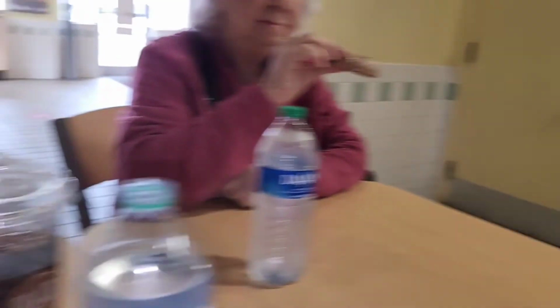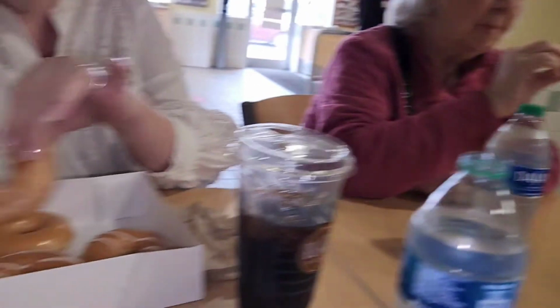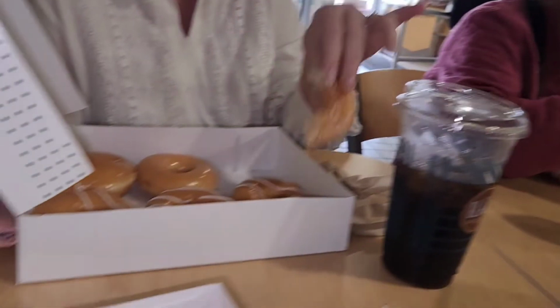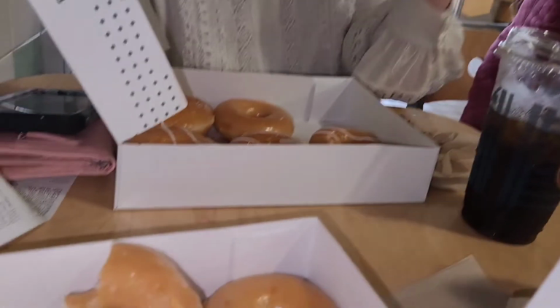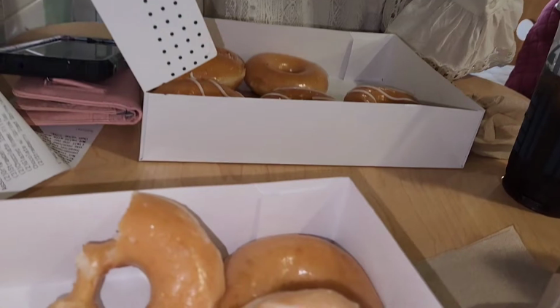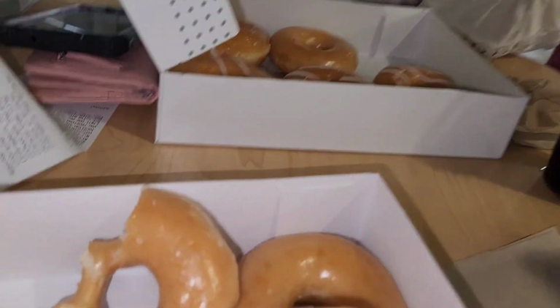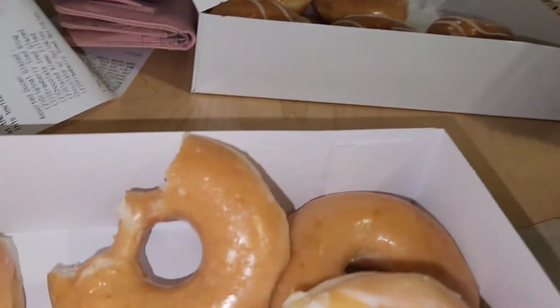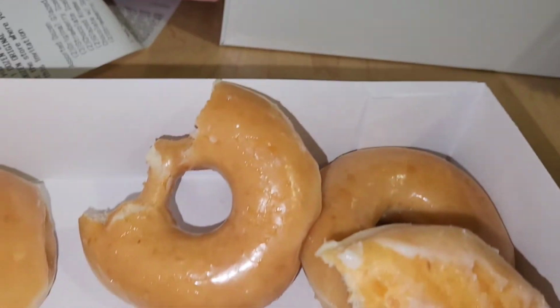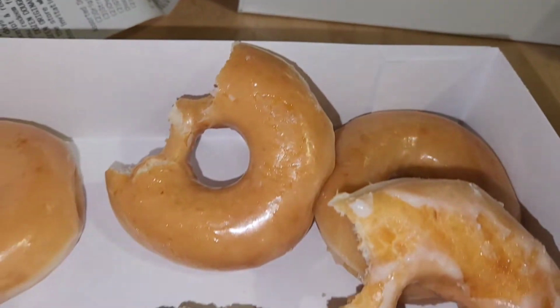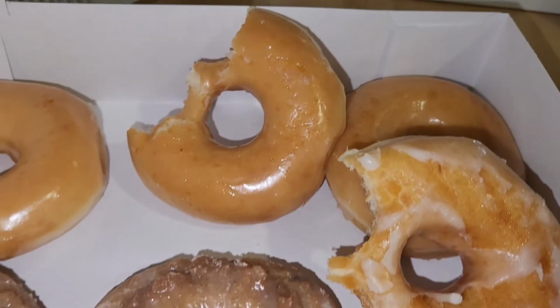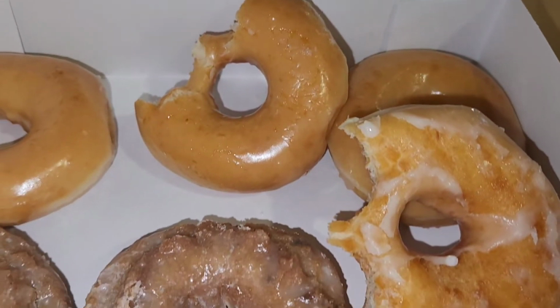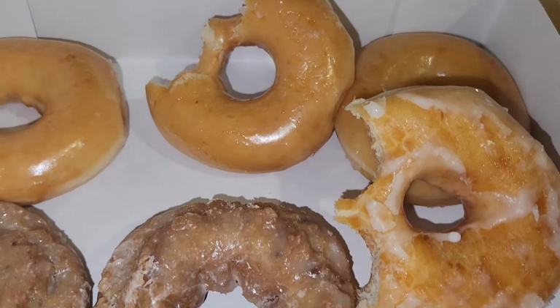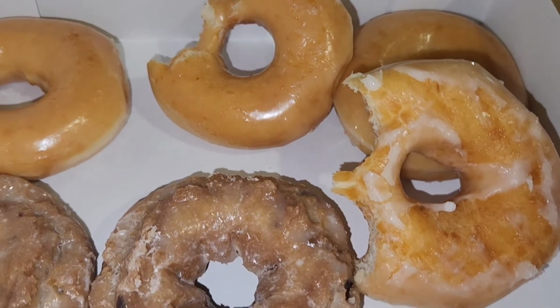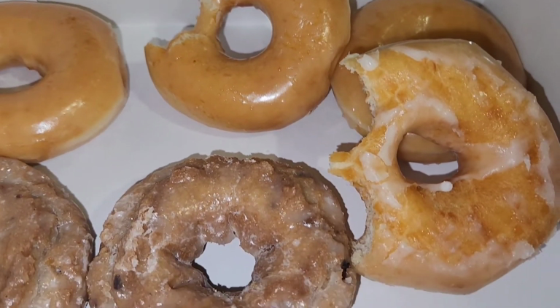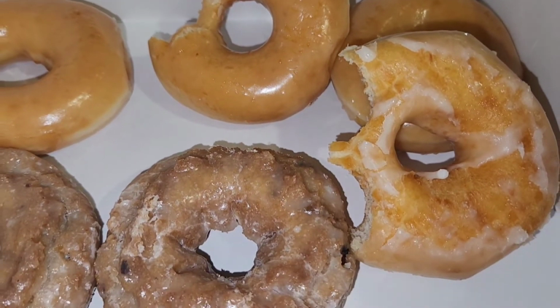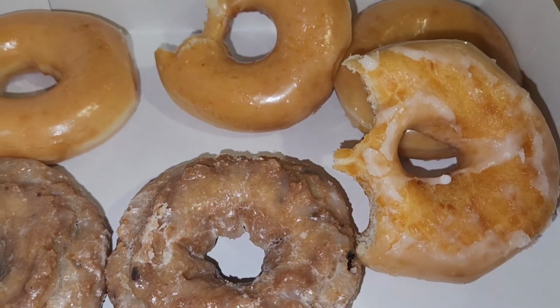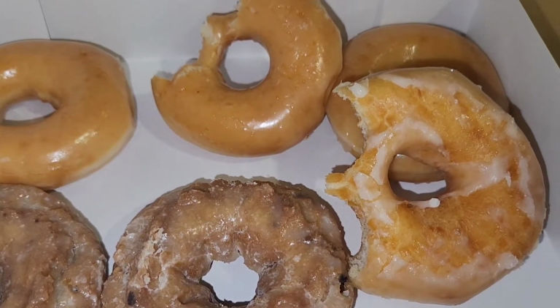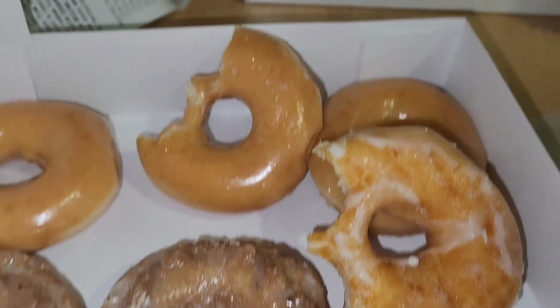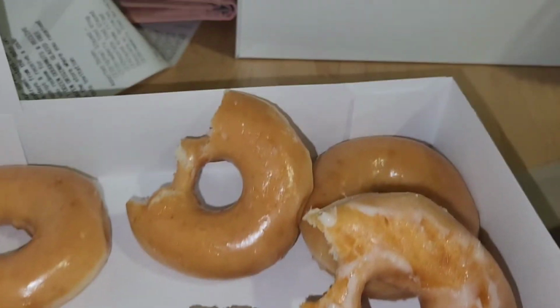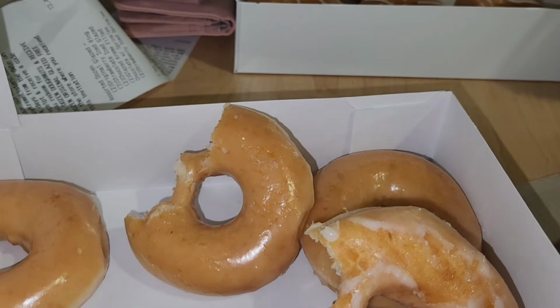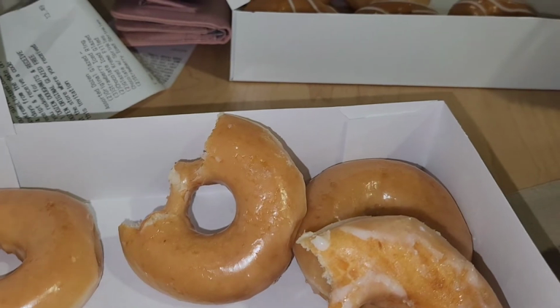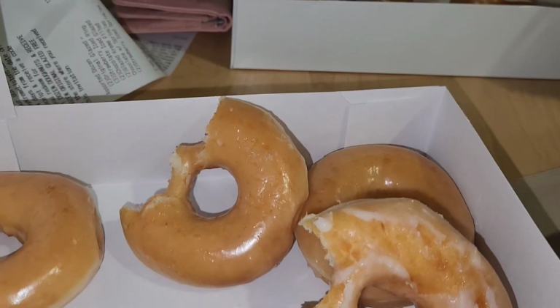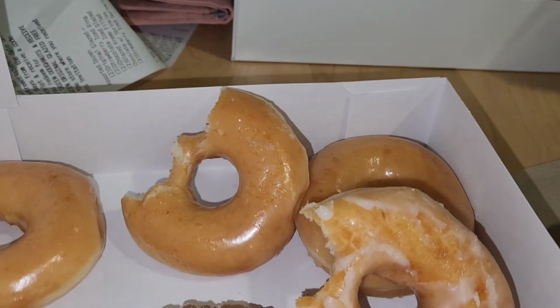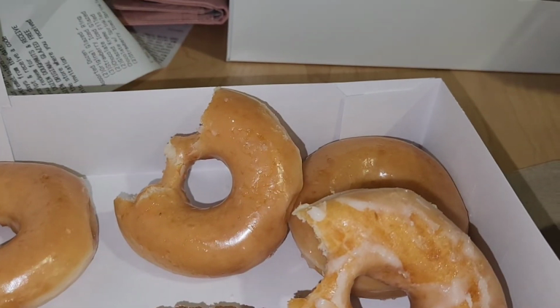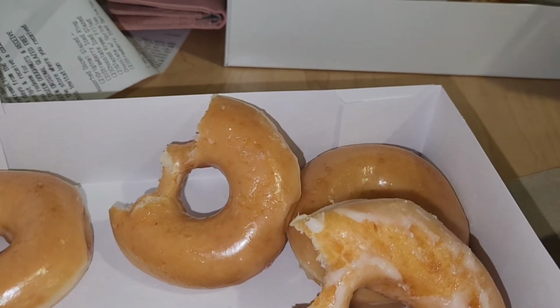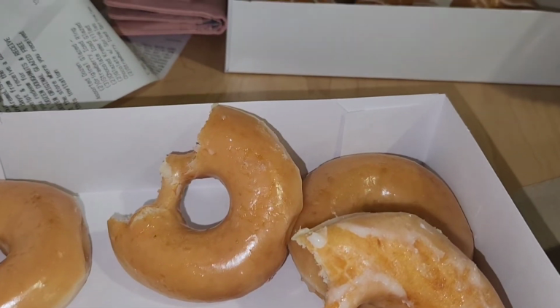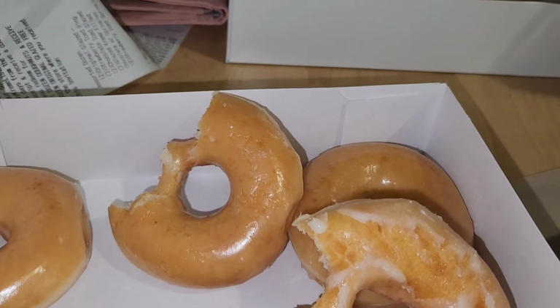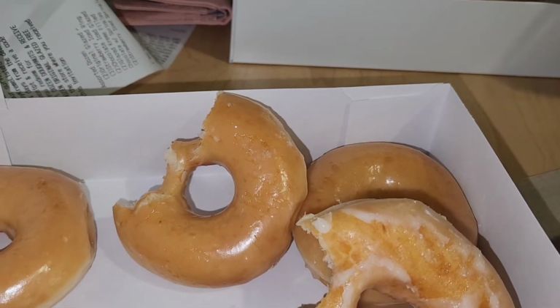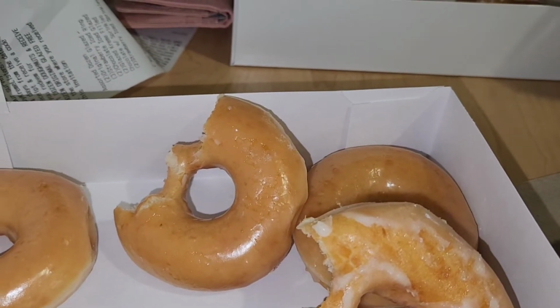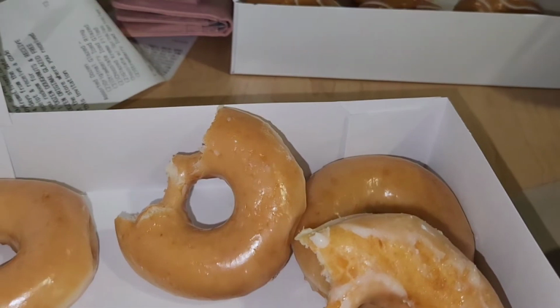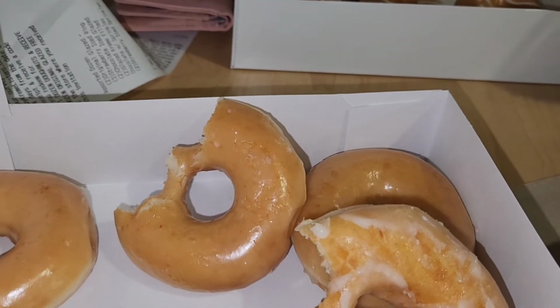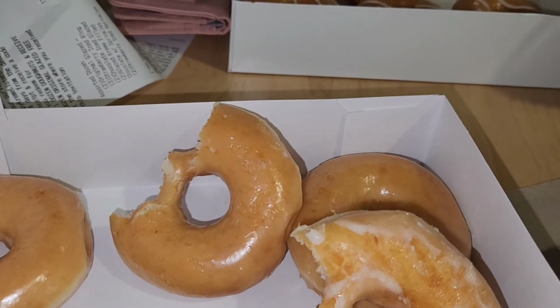I'm just all about the old-fashioned glazed donuts. My husband likes blueberries, so I got him some blueberry glazed, but I just like the soft, fluffy glazed ones.